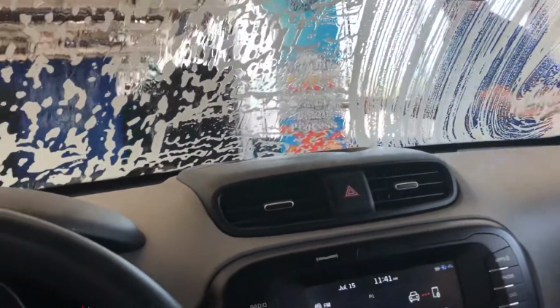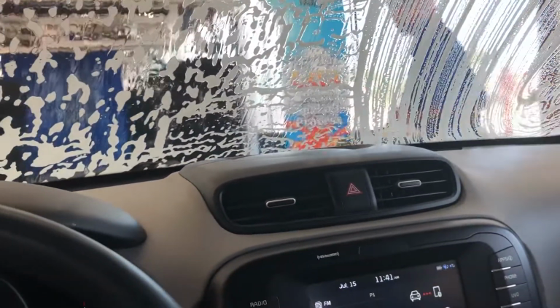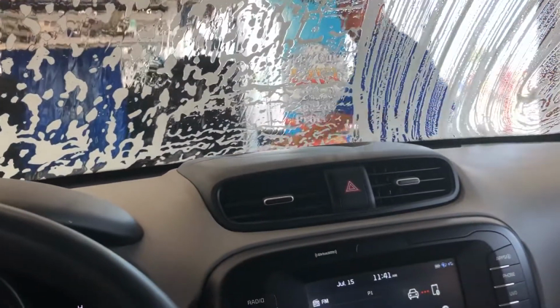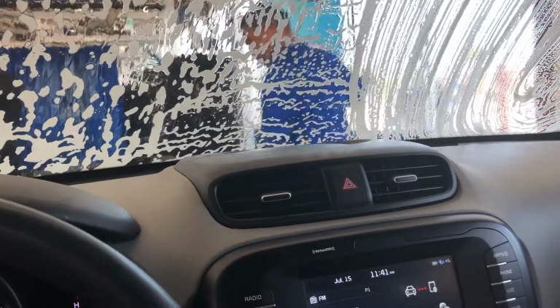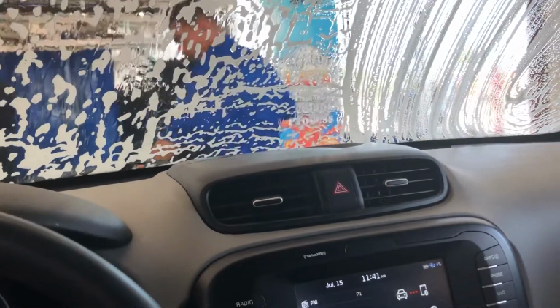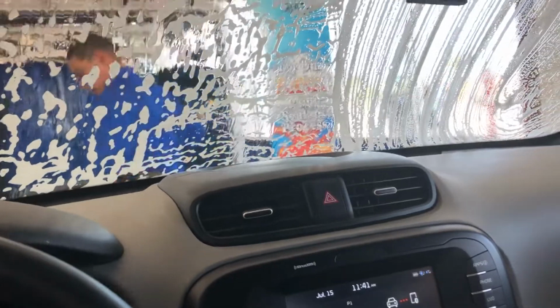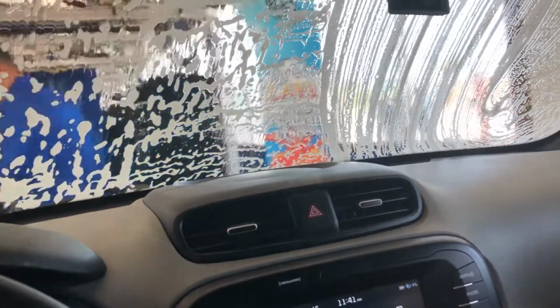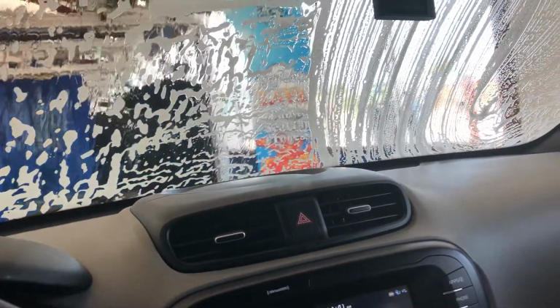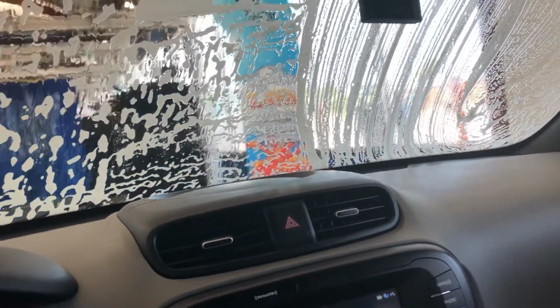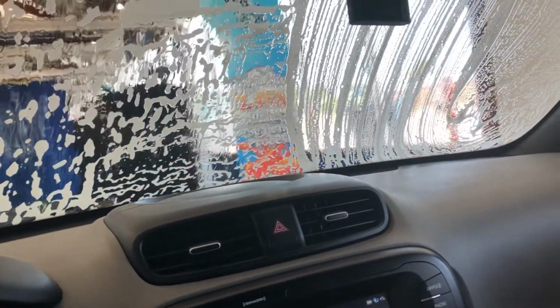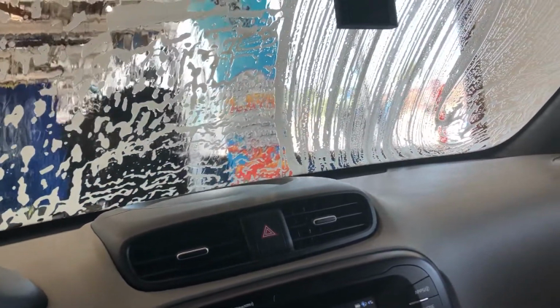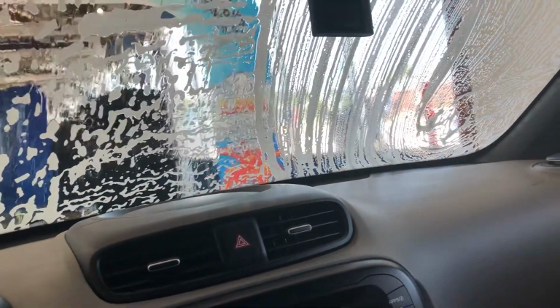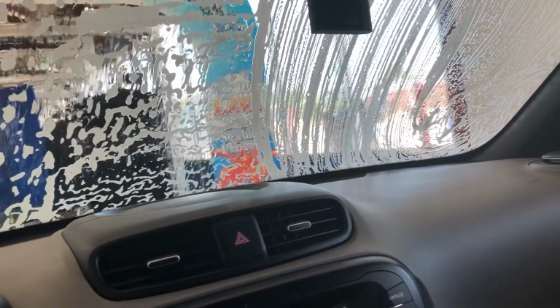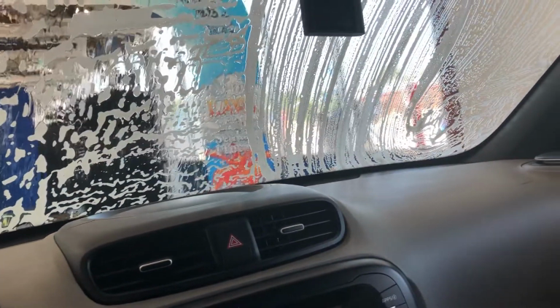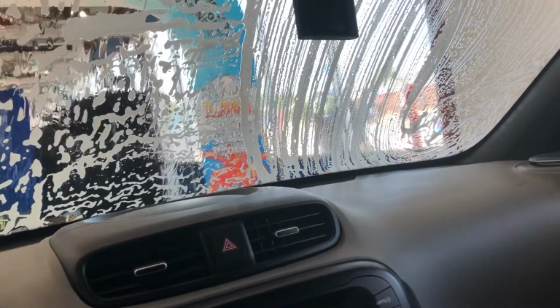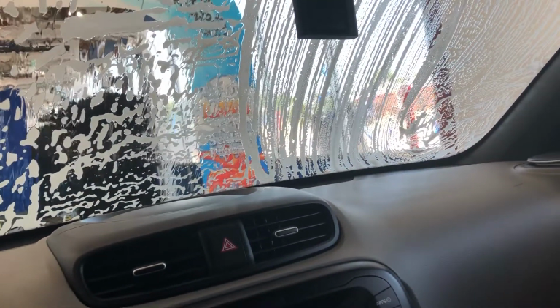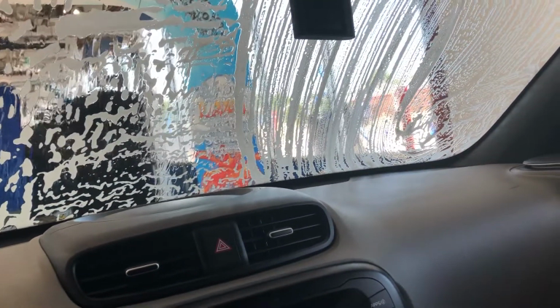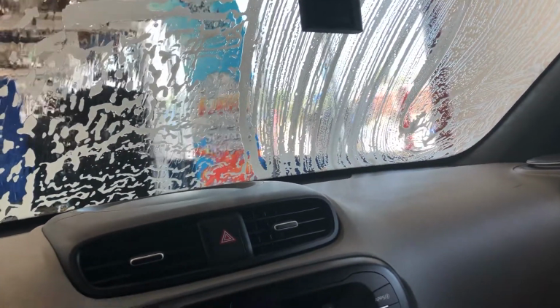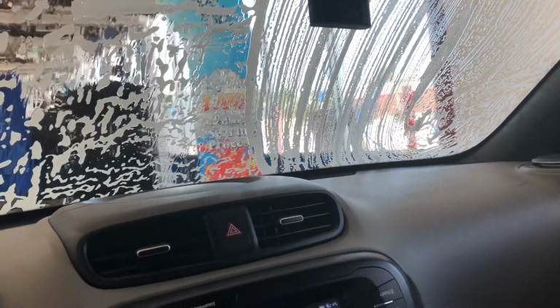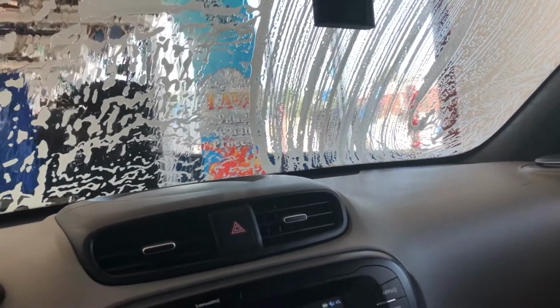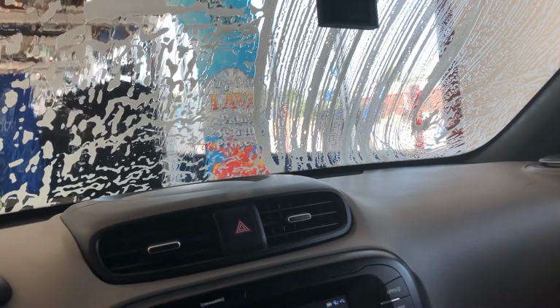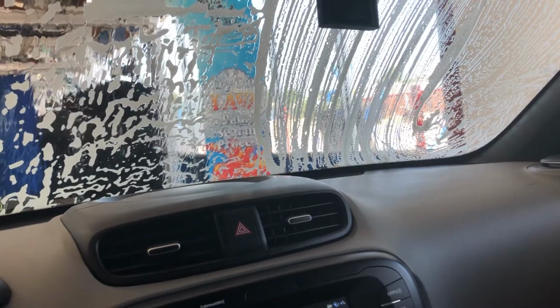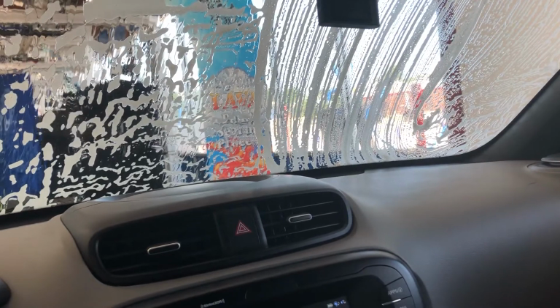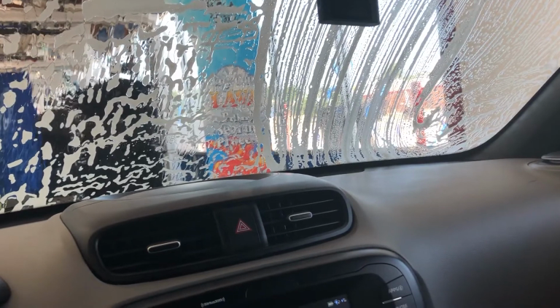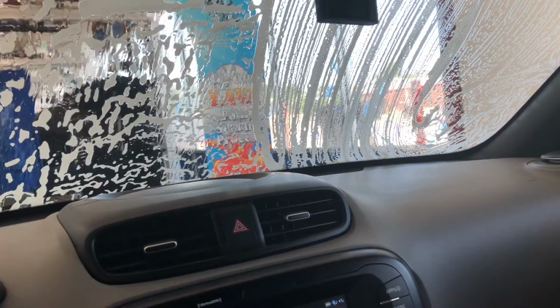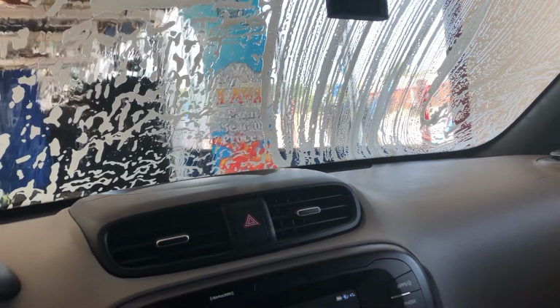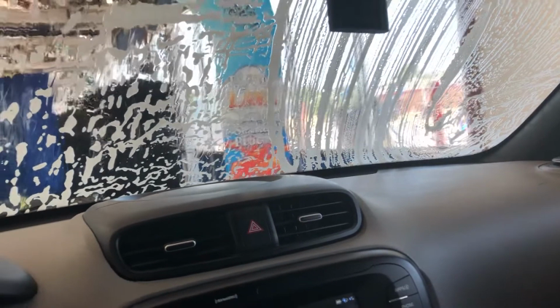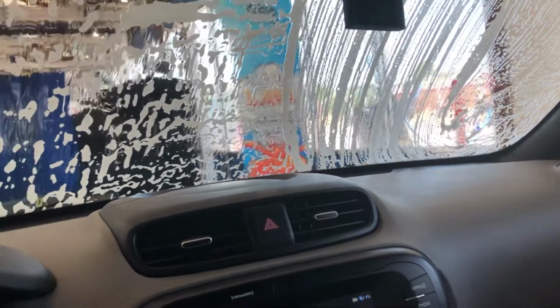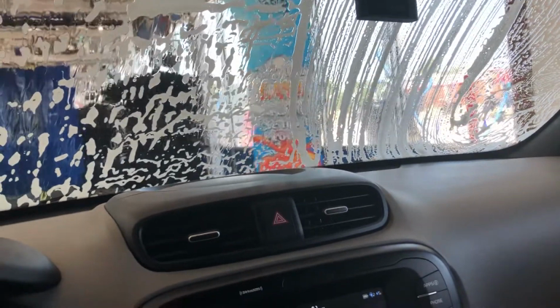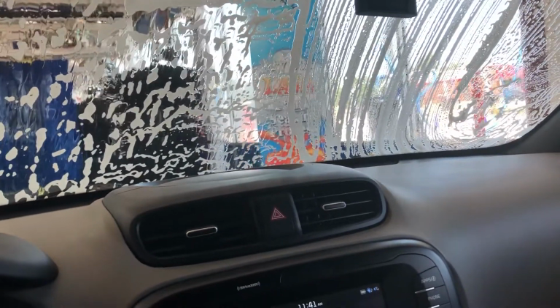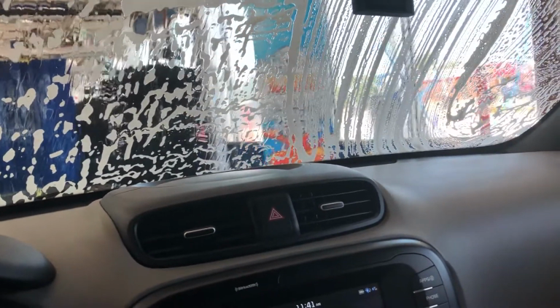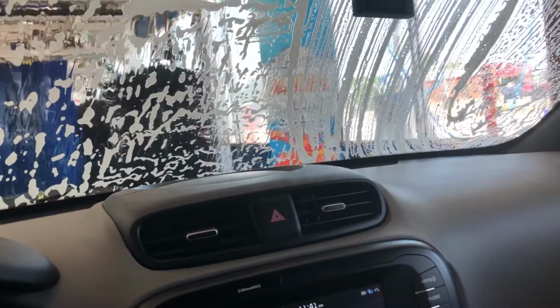Let's start off with a bit of a pre-wash here. Thank you guys for the pre-wash, much appreciated. There we go.